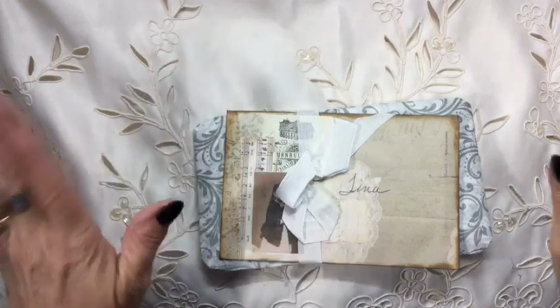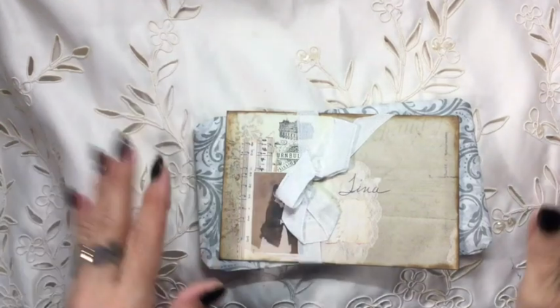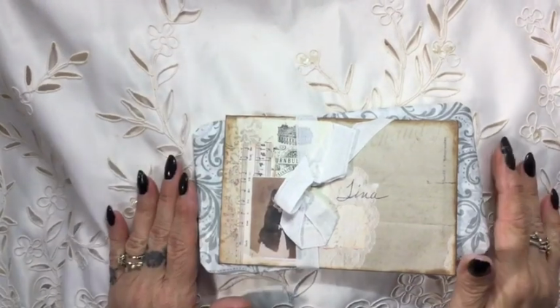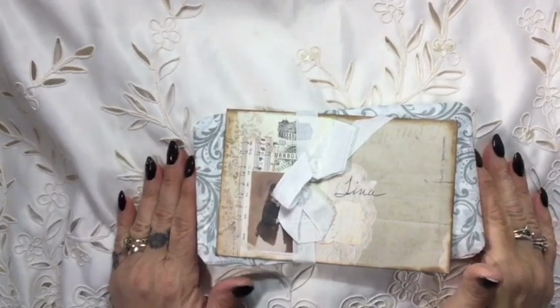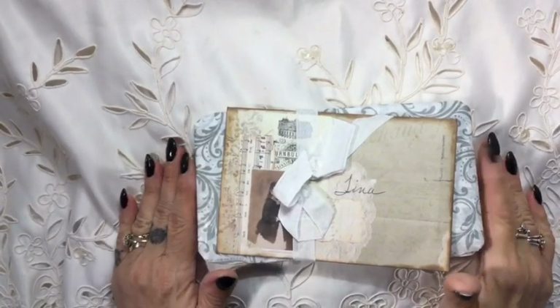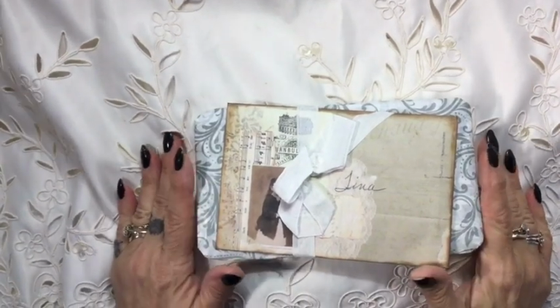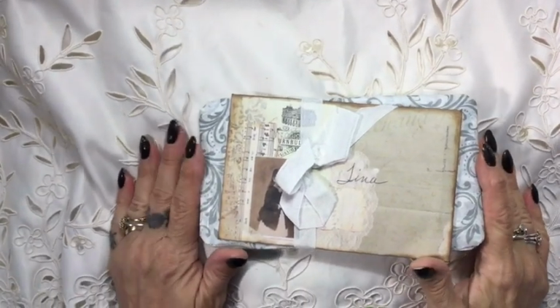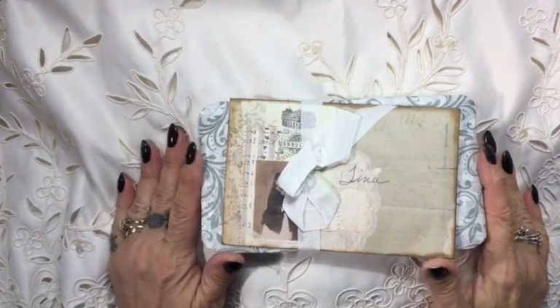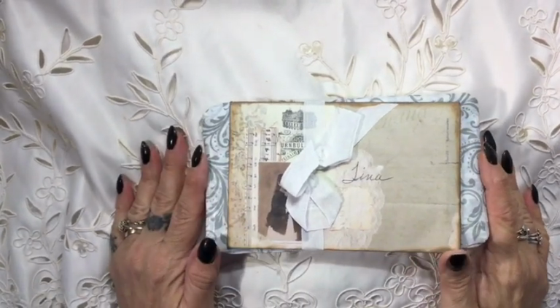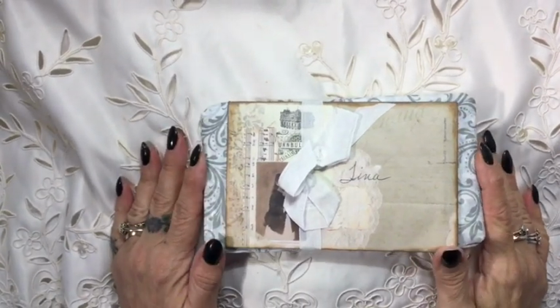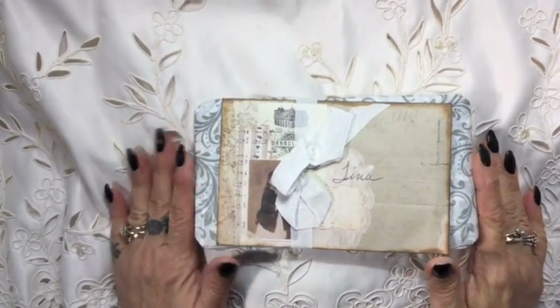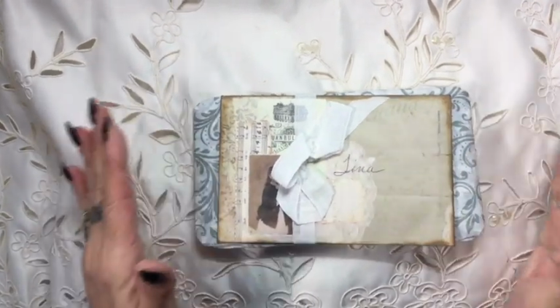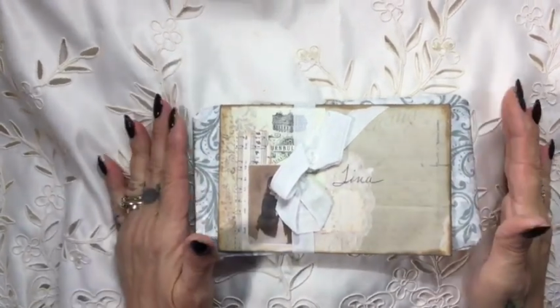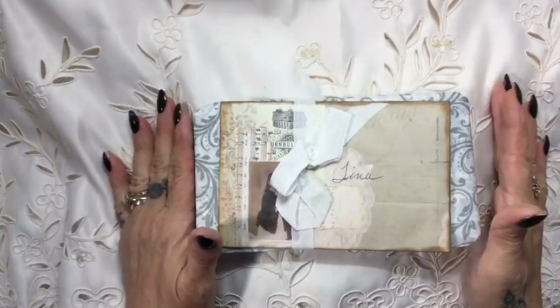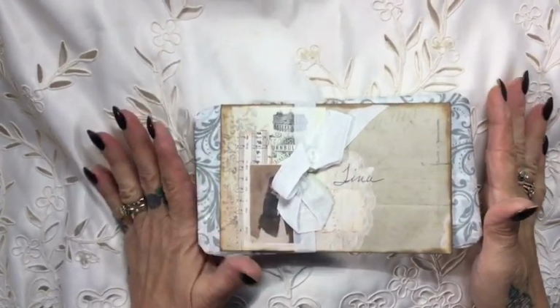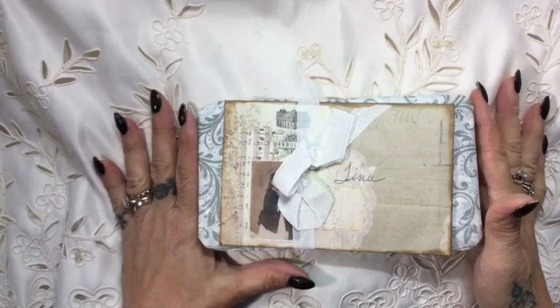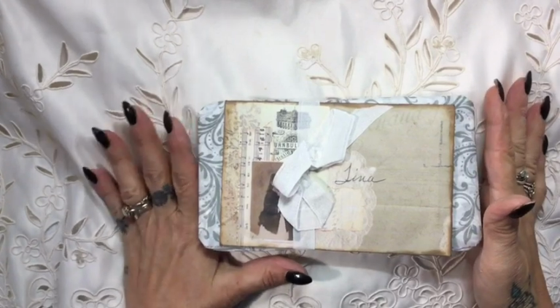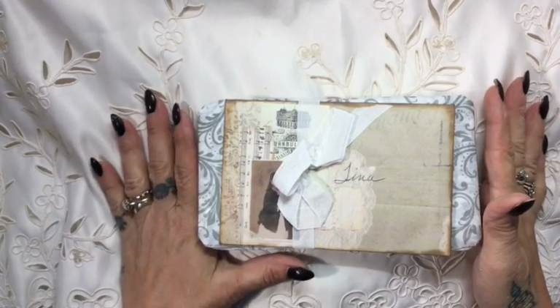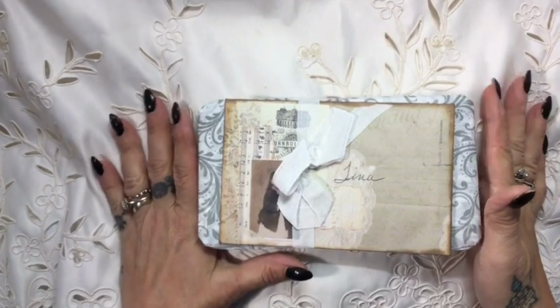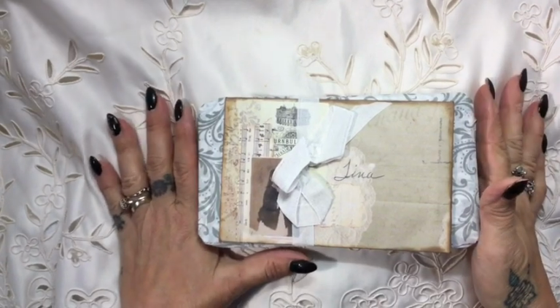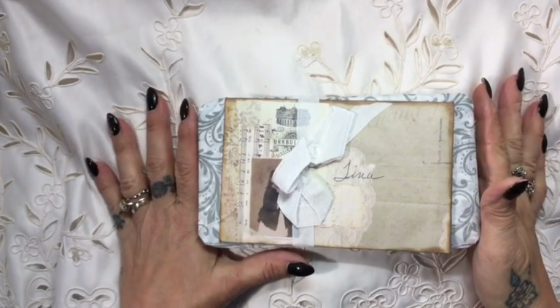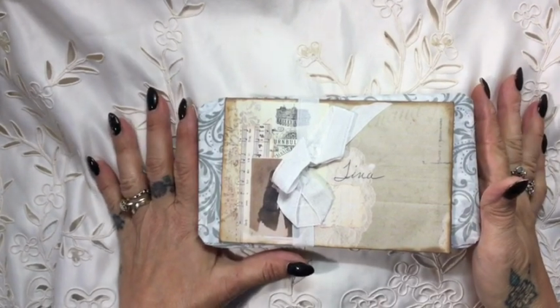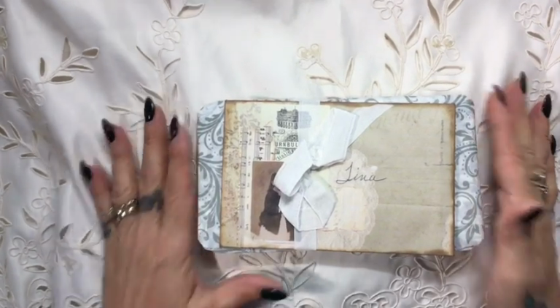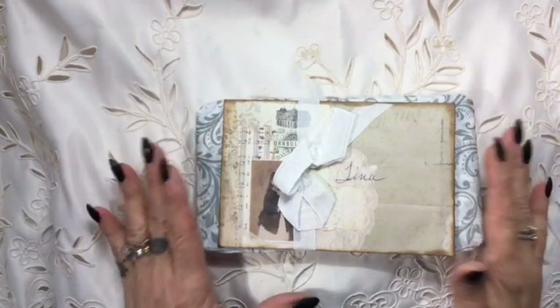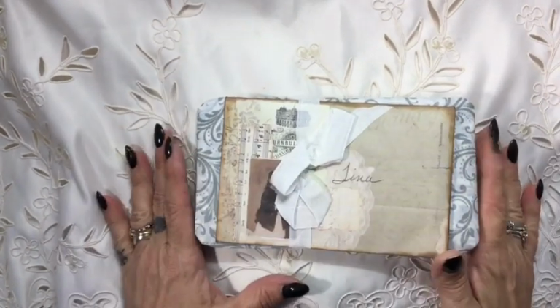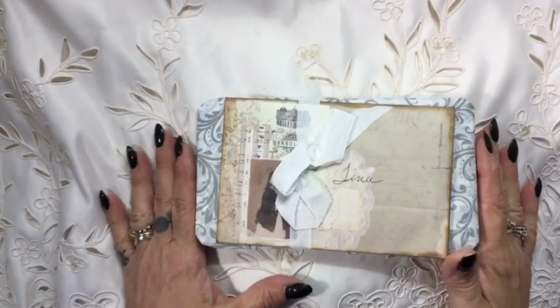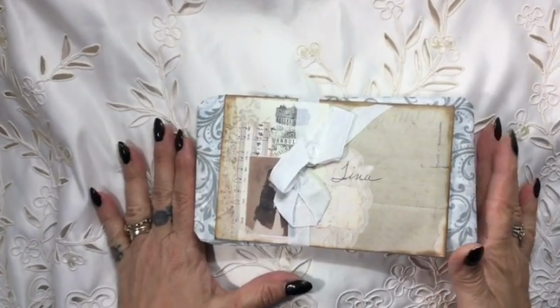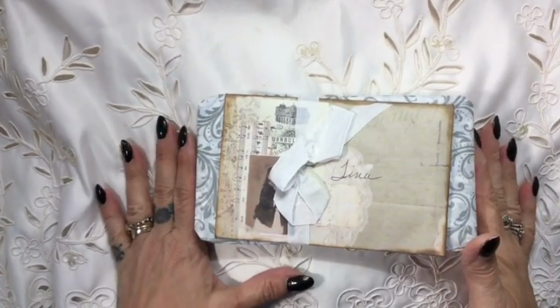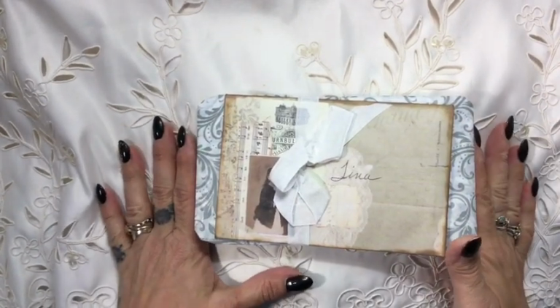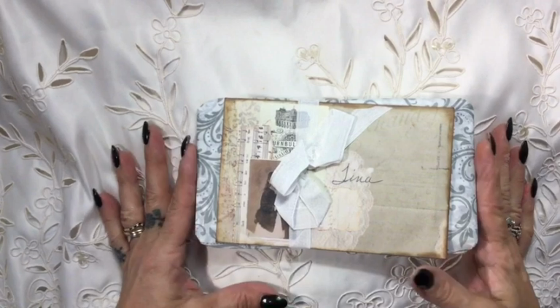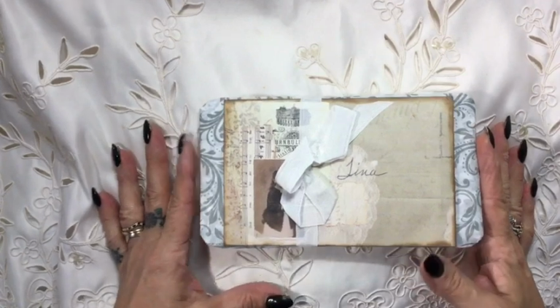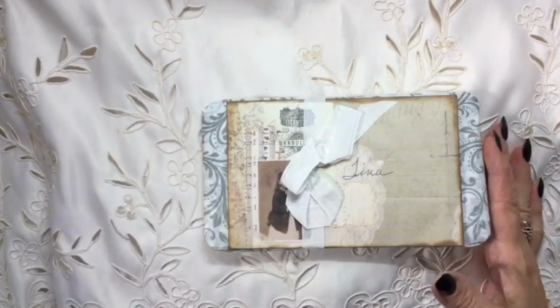Hi everybody, it's Tina here from Hummingbird Tales. Nice to see you all. After that amazing entry the other day, I have now got some more amazing entries to show you.